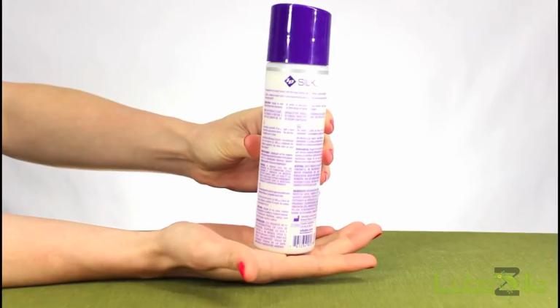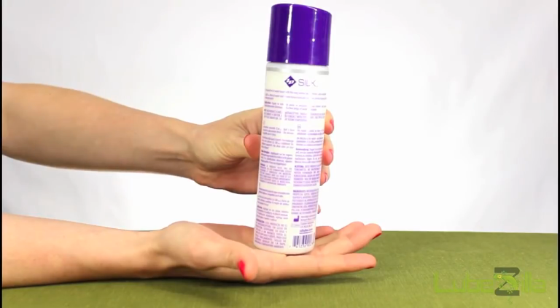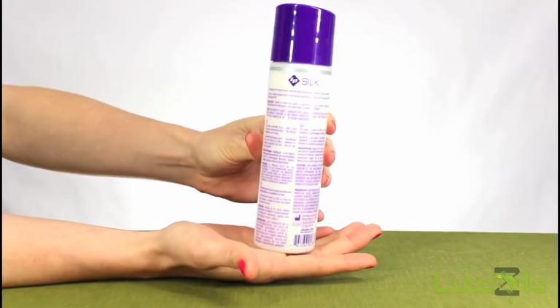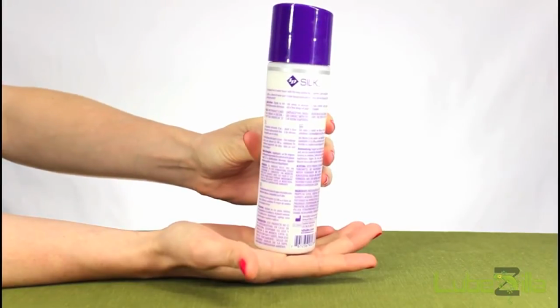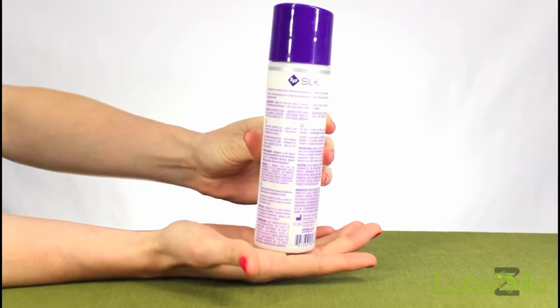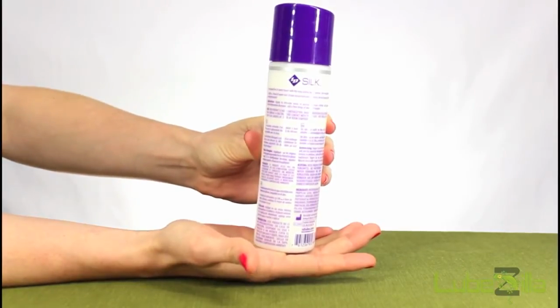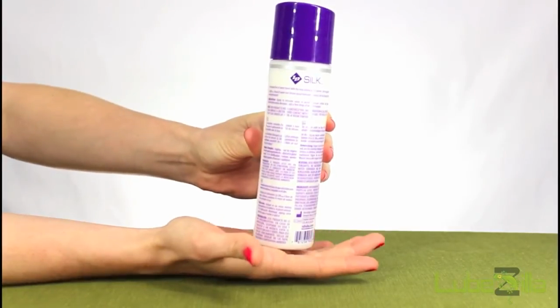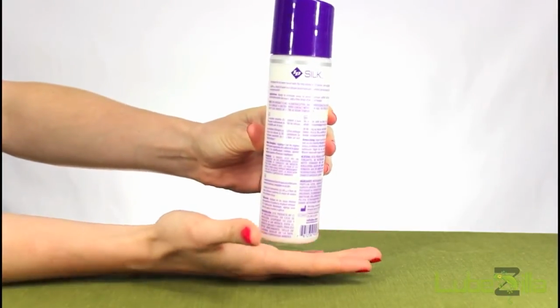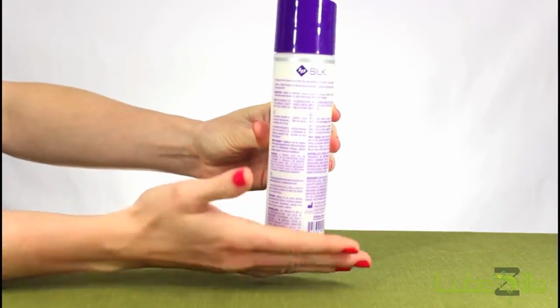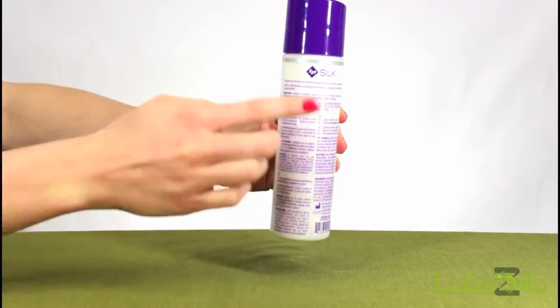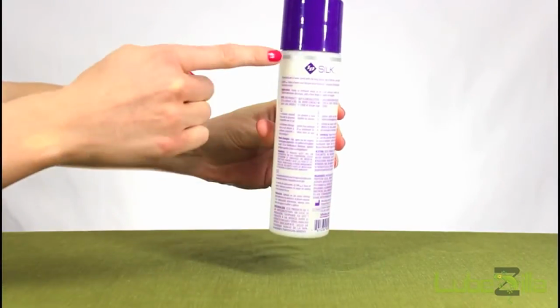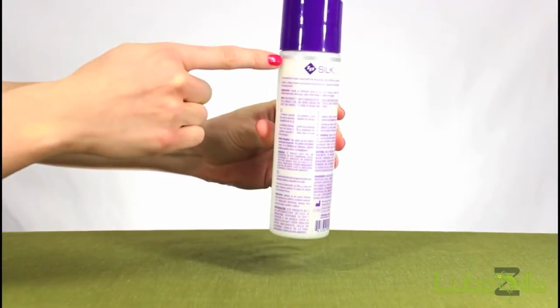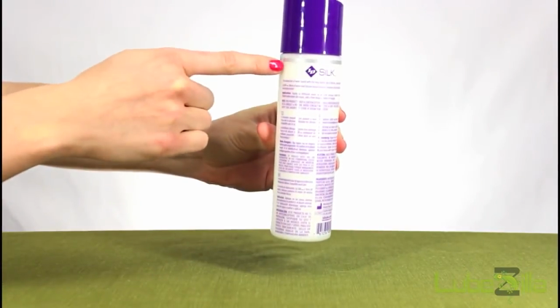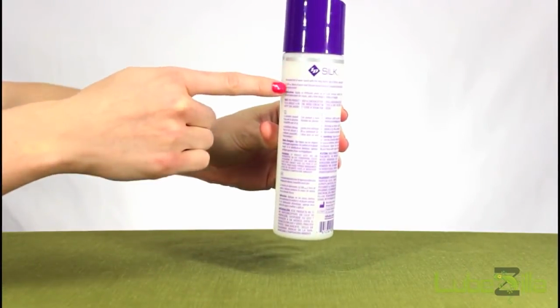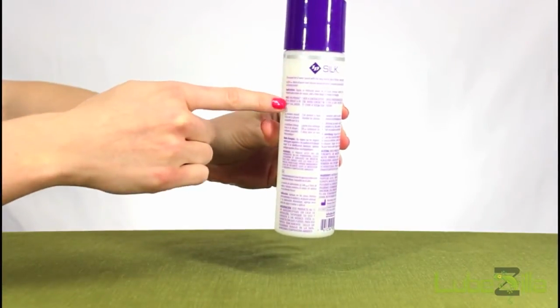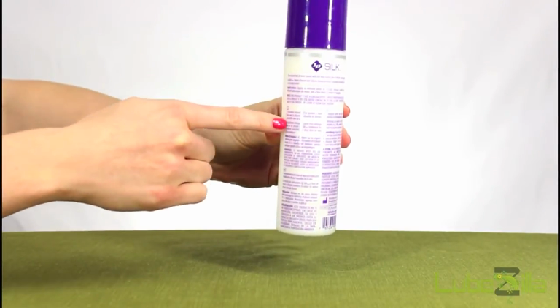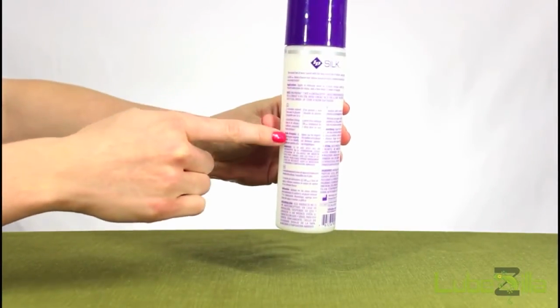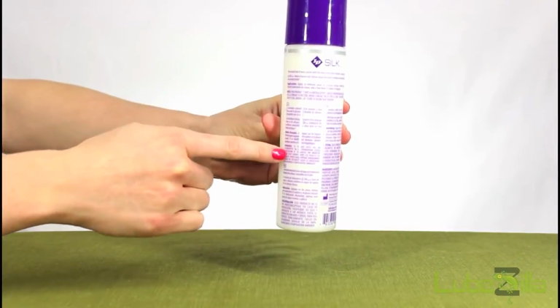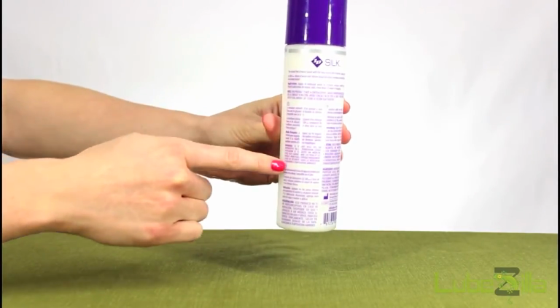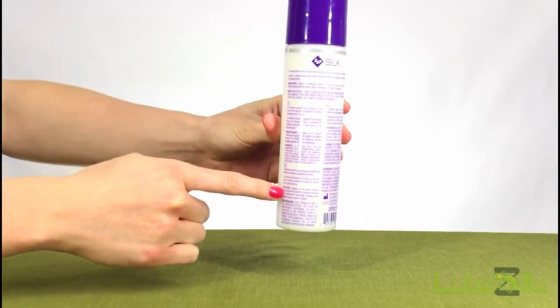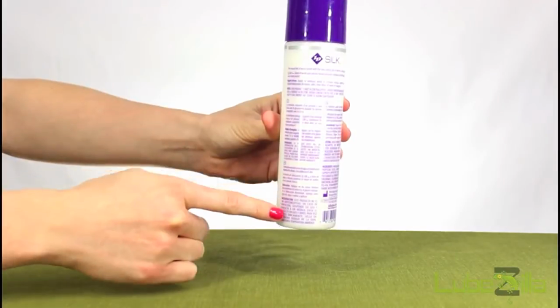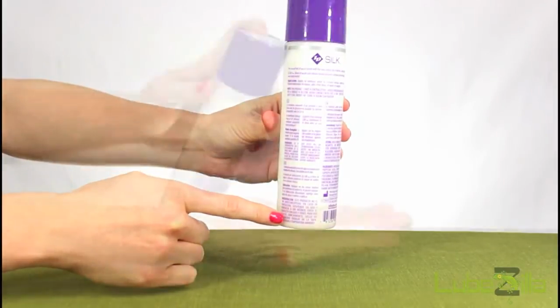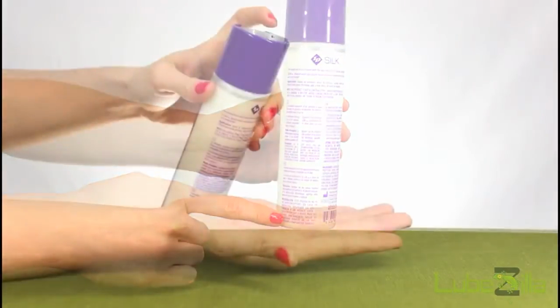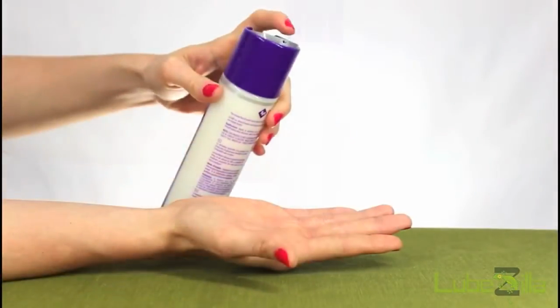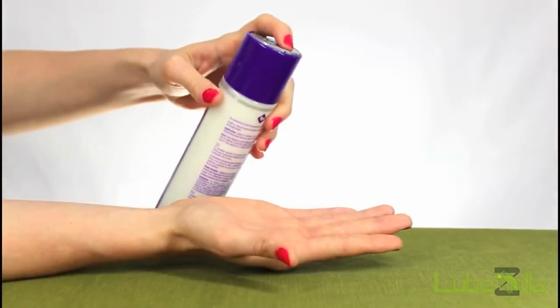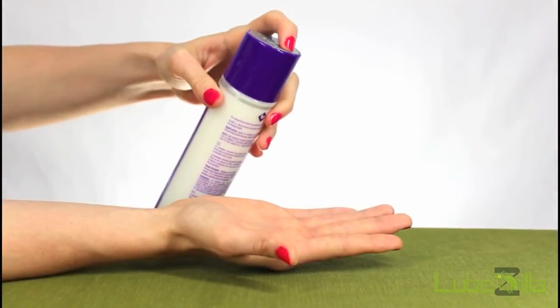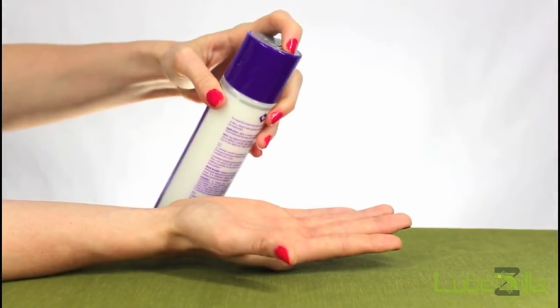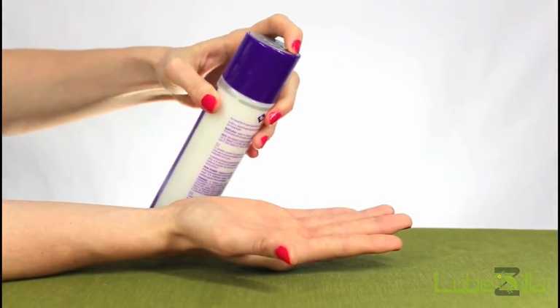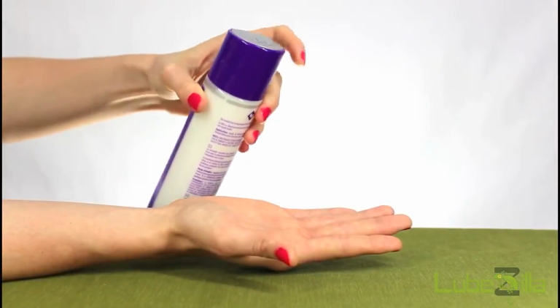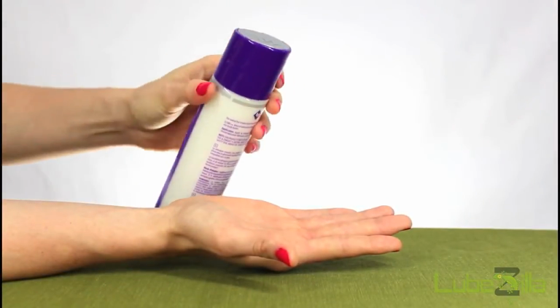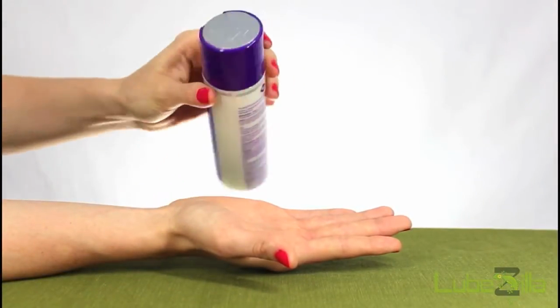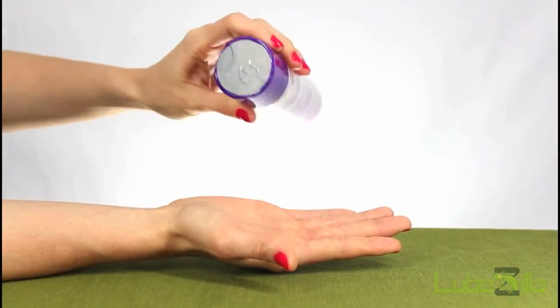Enjoy the best features of both water and silicone based worlds in one handy bottle that features a flip top cap to prevent unwanted spills.